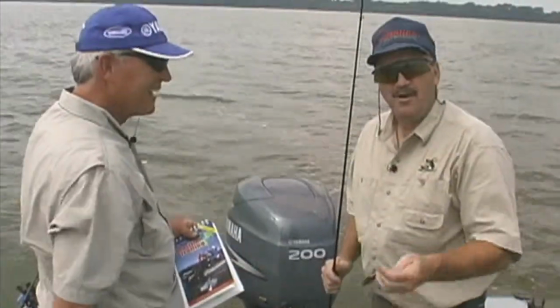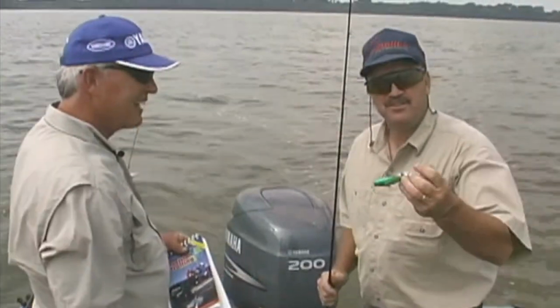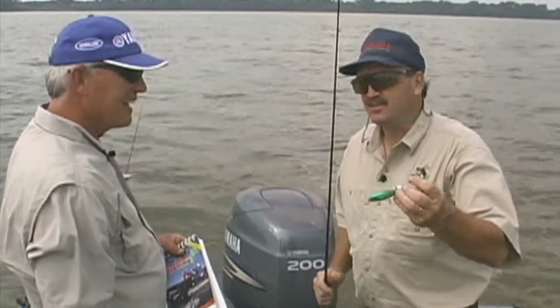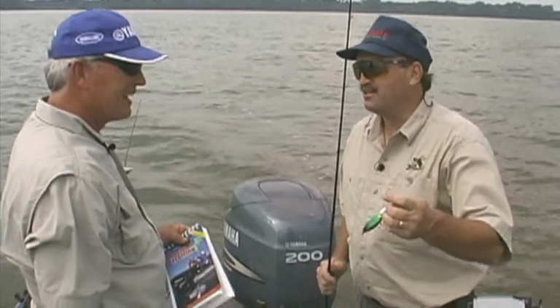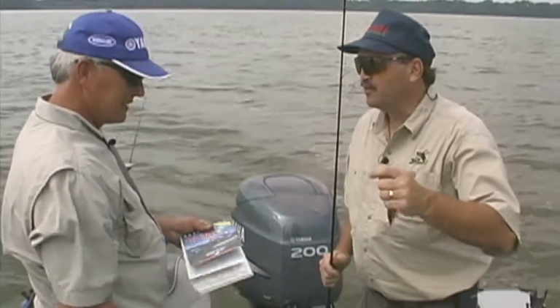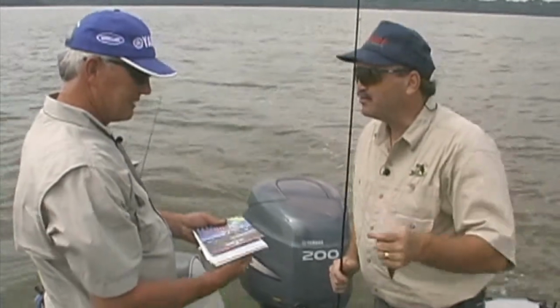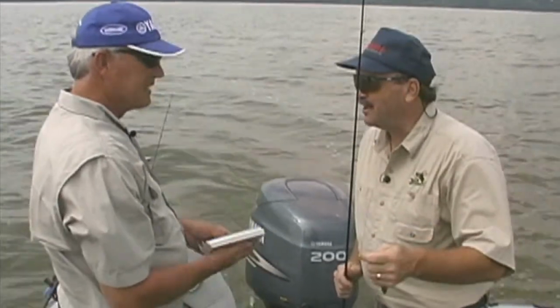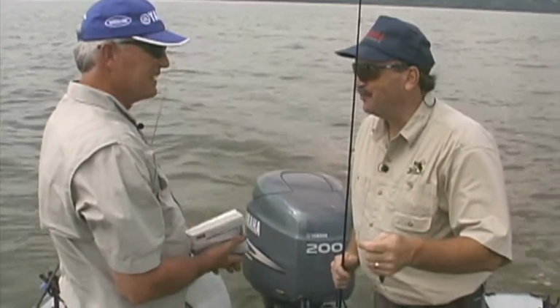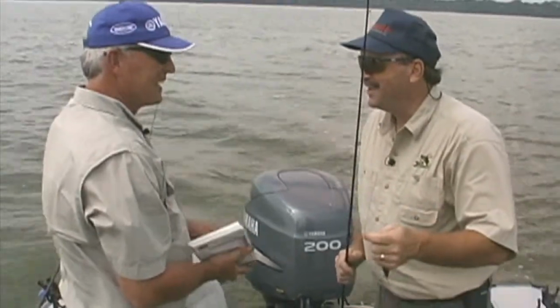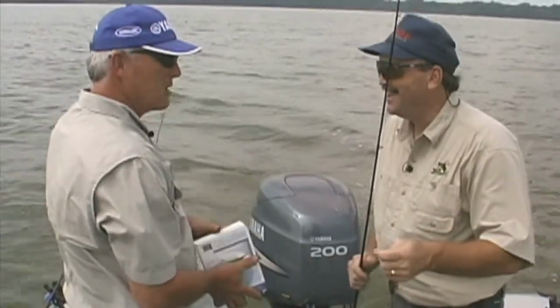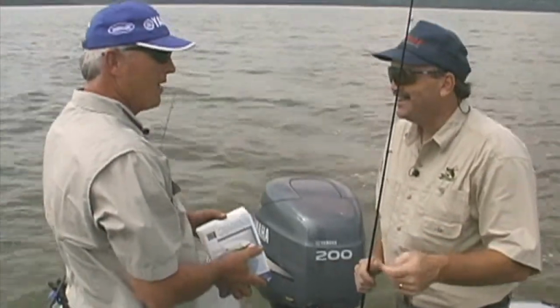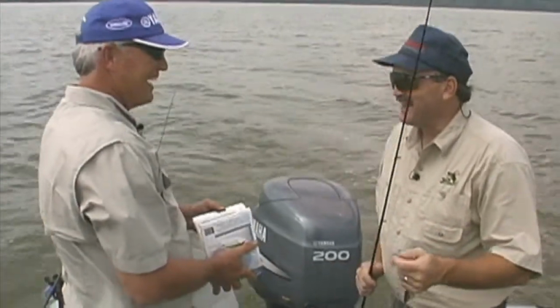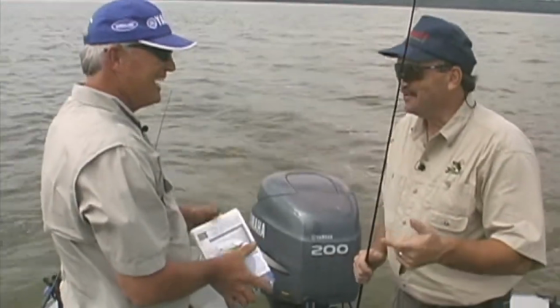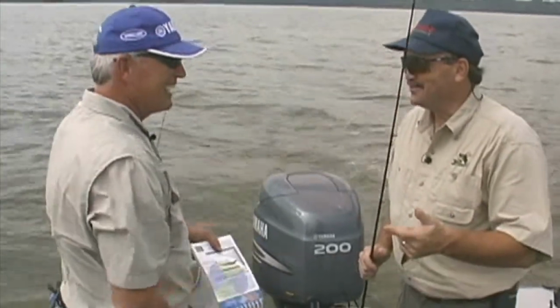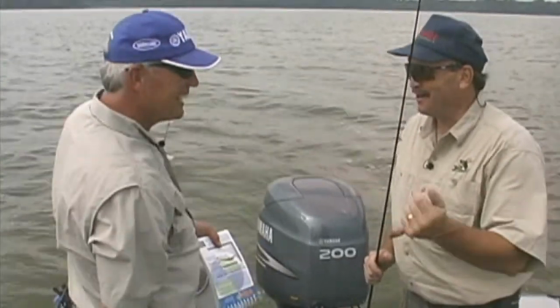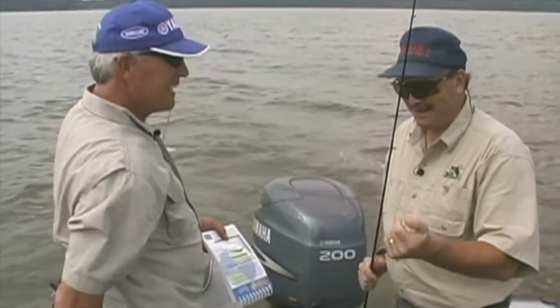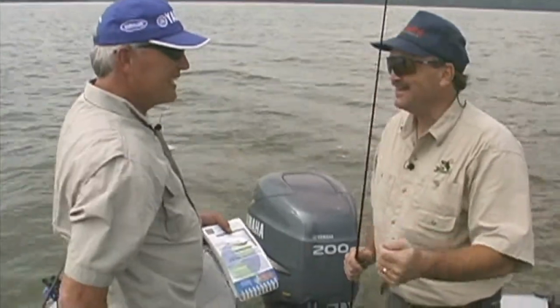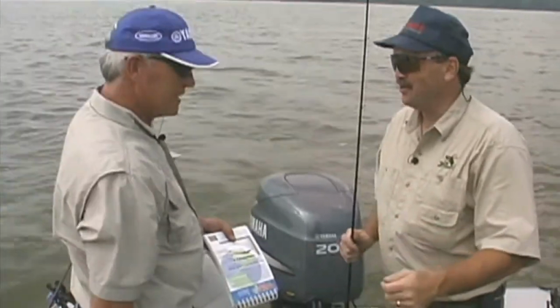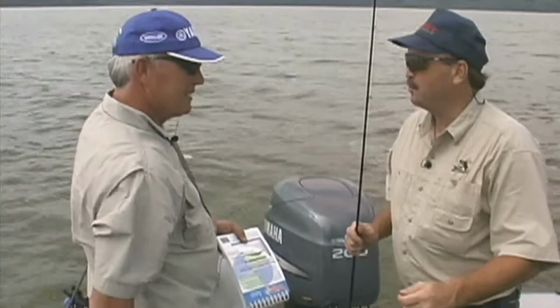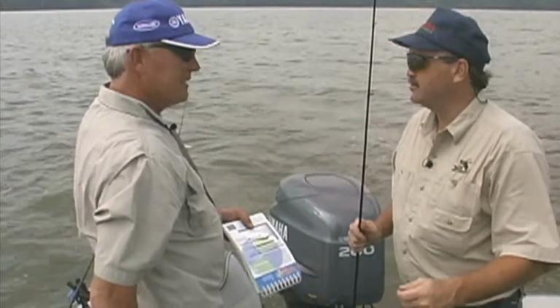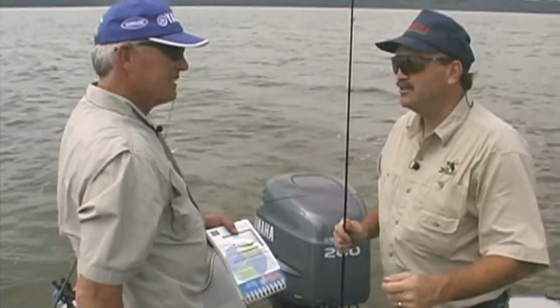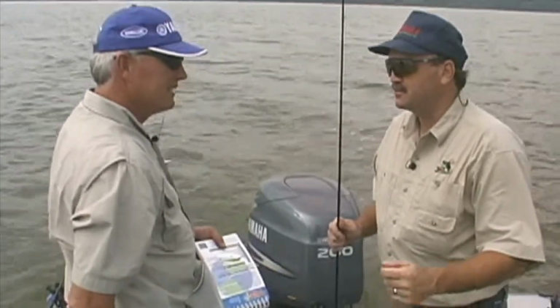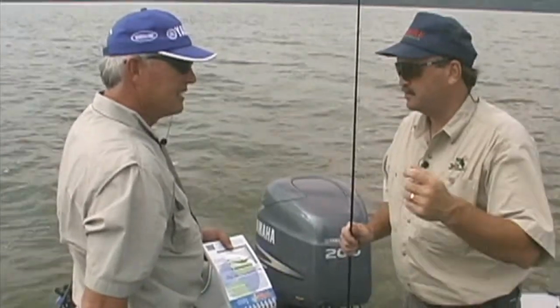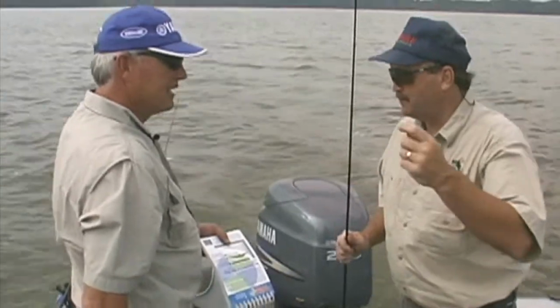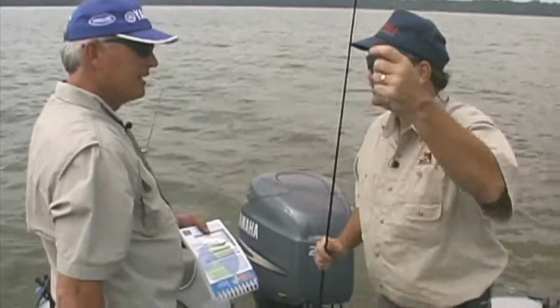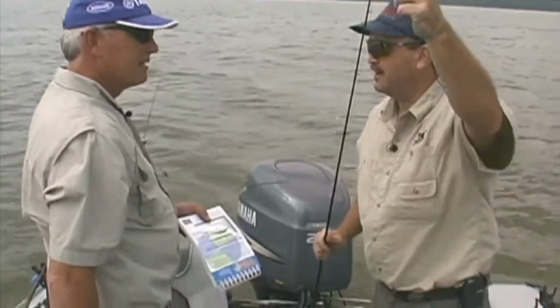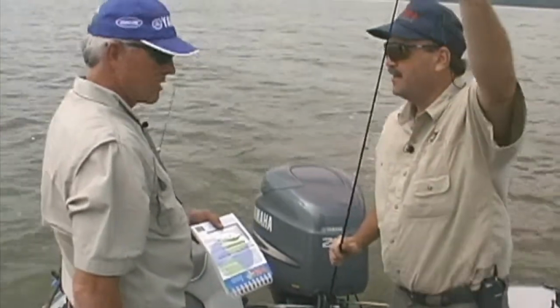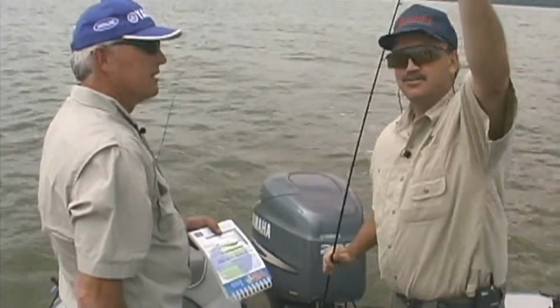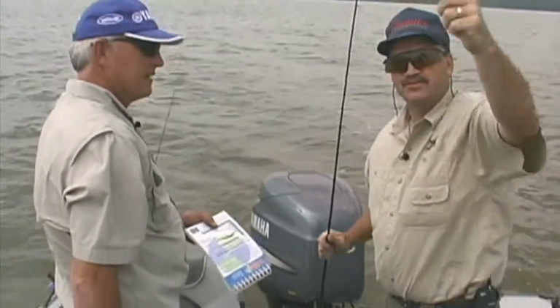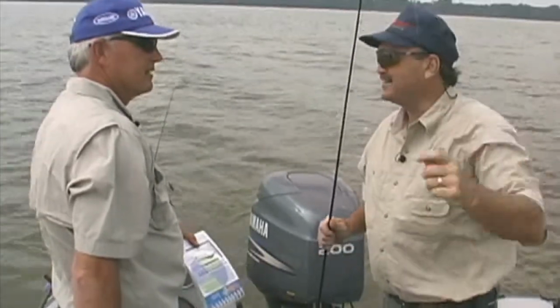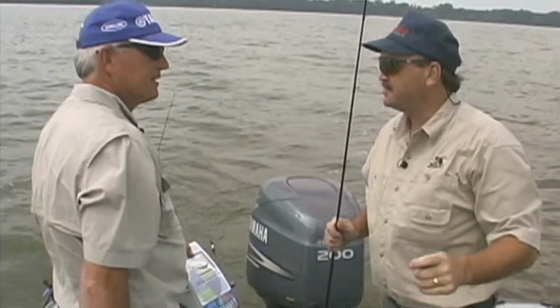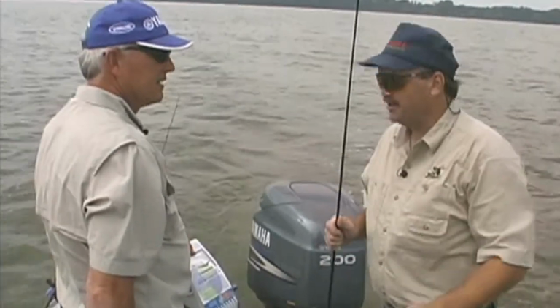We just made a change. We weren't doing too good on the worms, so we decided we were going to do some crankbaiting. We're still going to use the side planers — kind of the same situation.